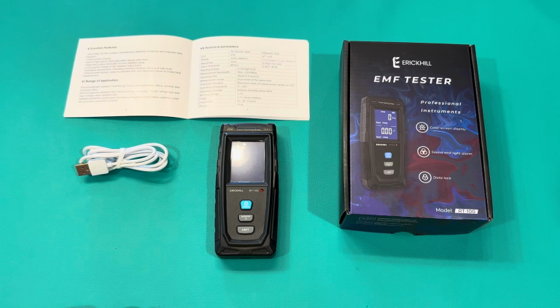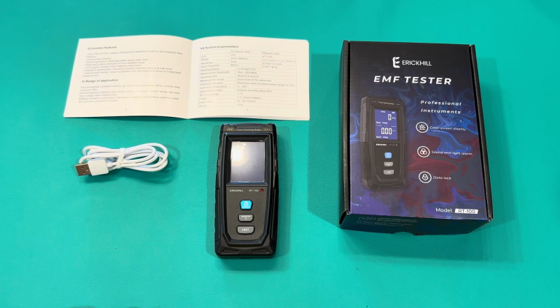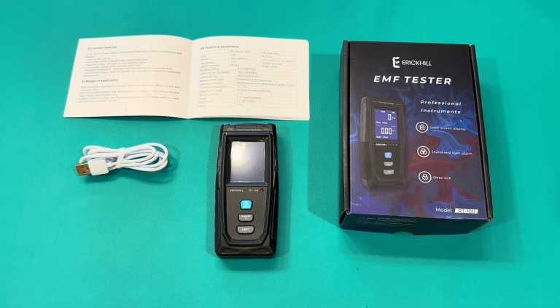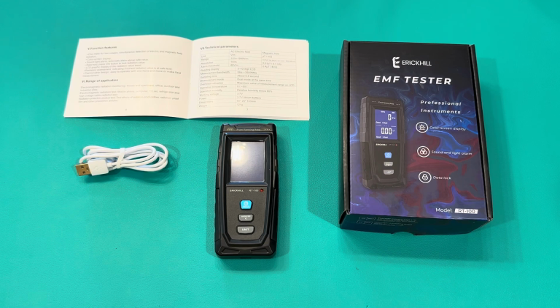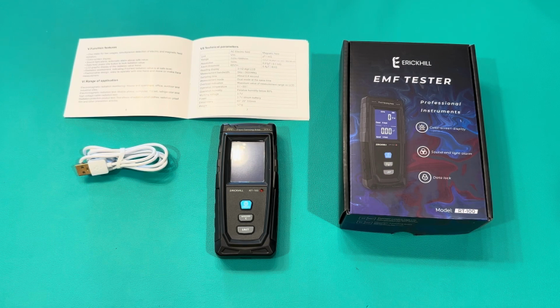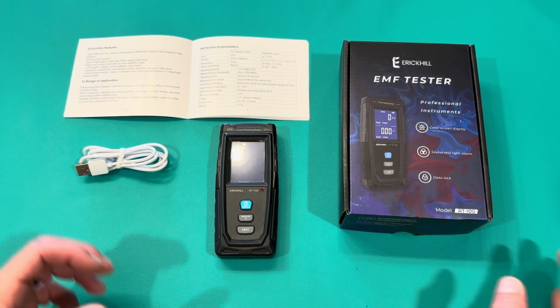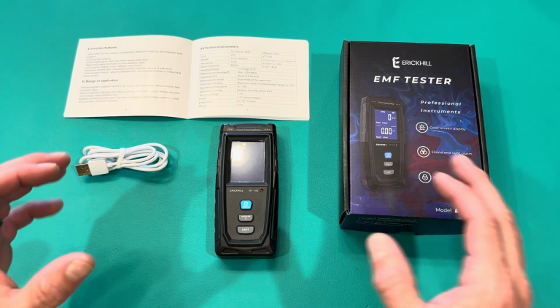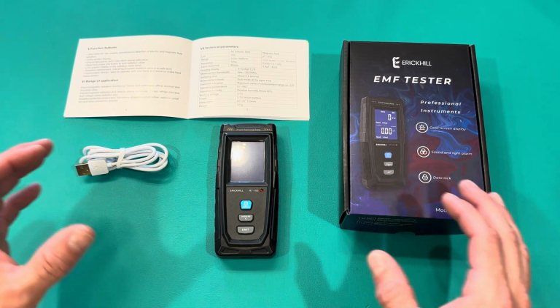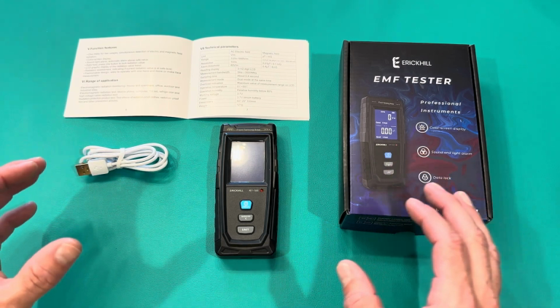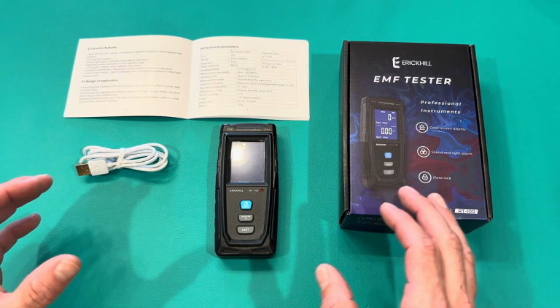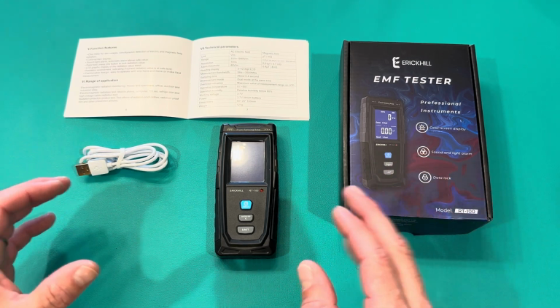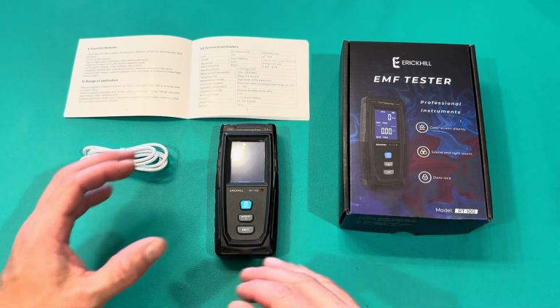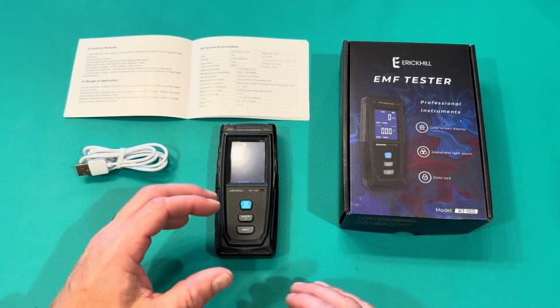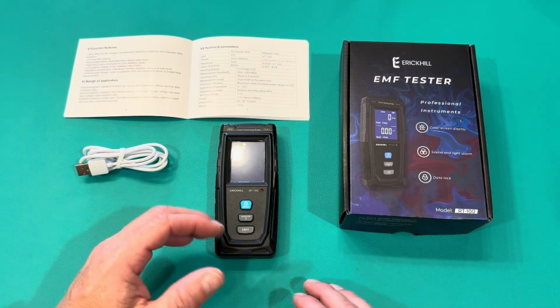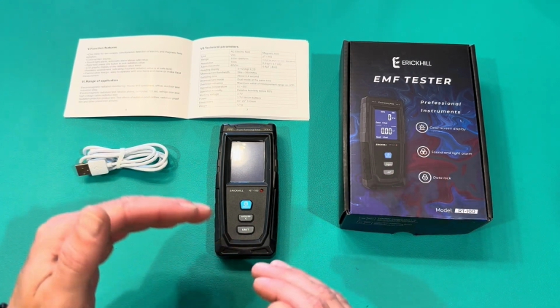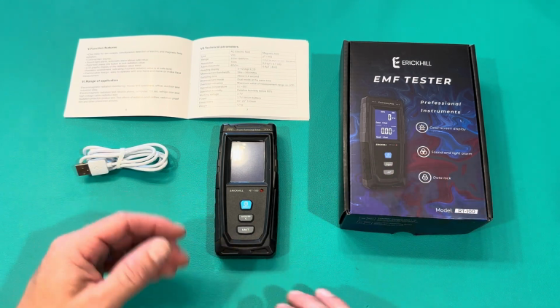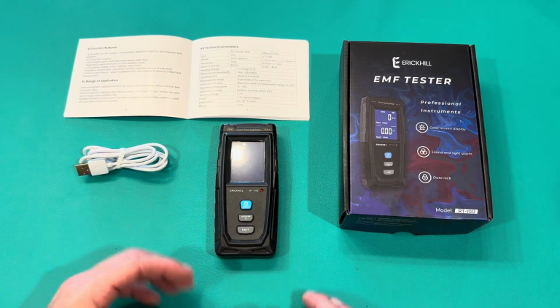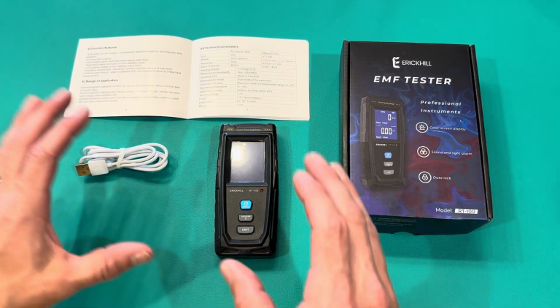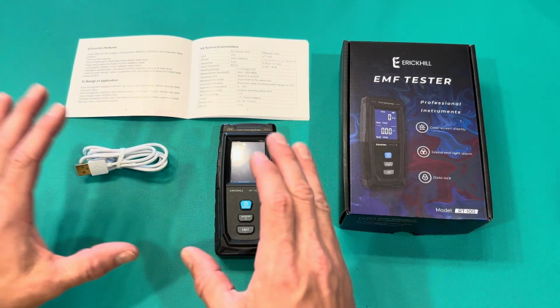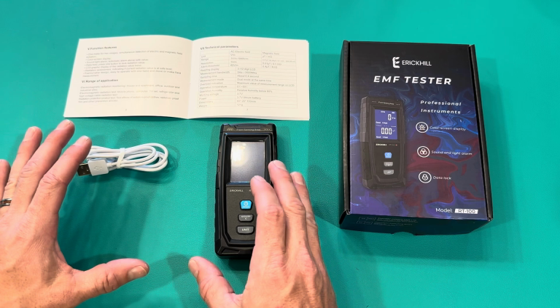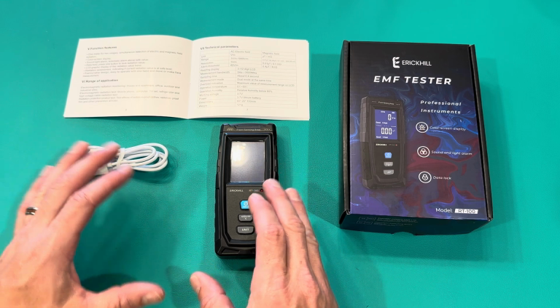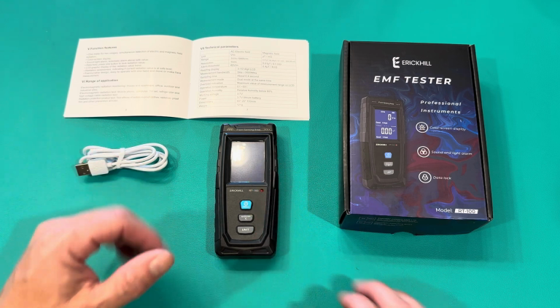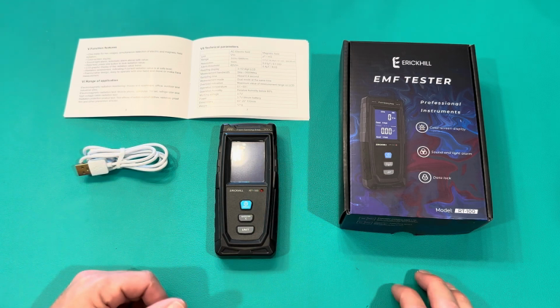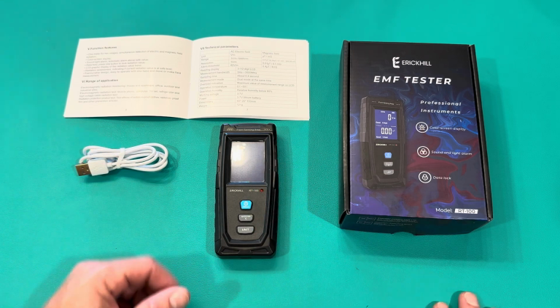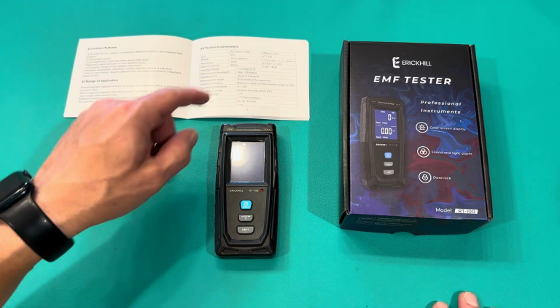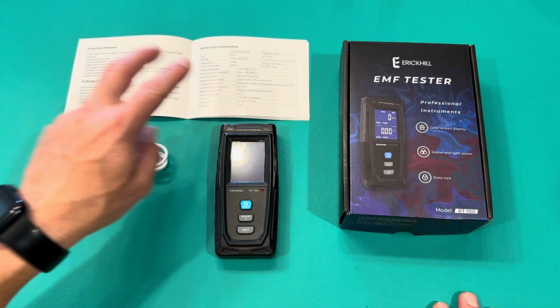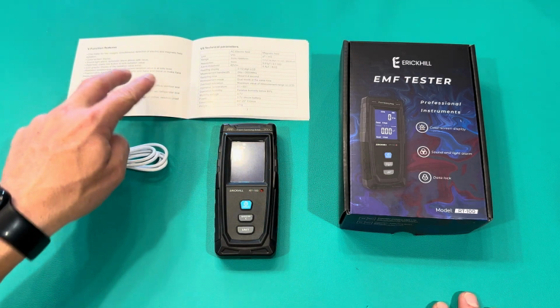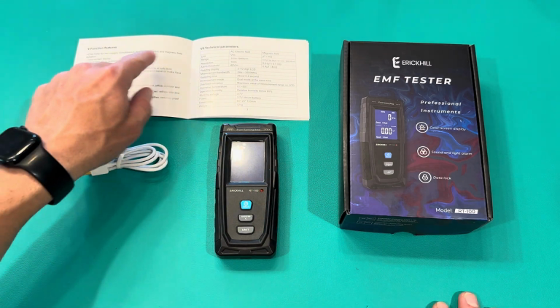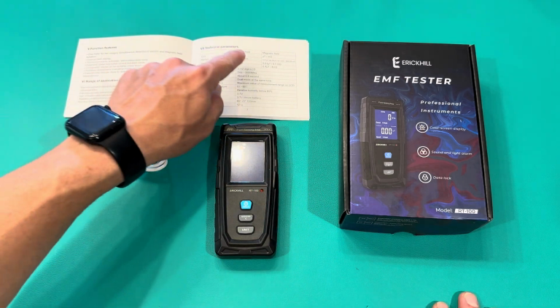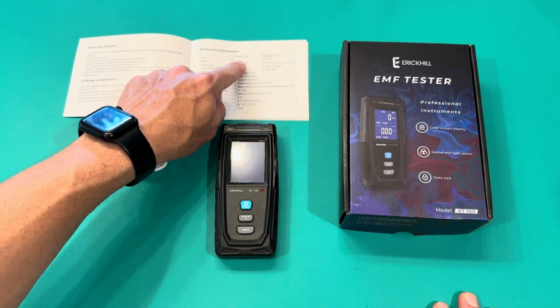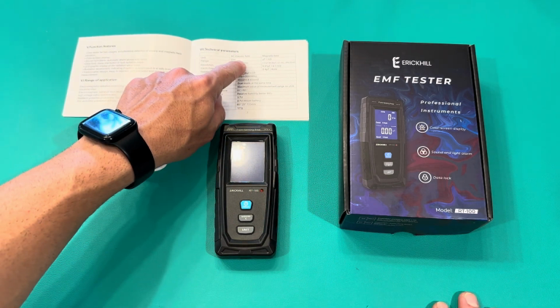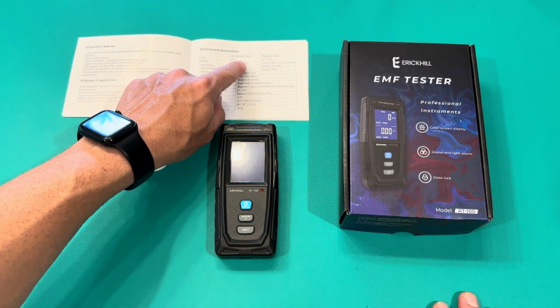This is my EMF tester, and I'm just getting into this field, so I'm still learning. Bear with me. But this is an amazing tester. It does simultaneously two different fields — electric and magnetic field radiation.